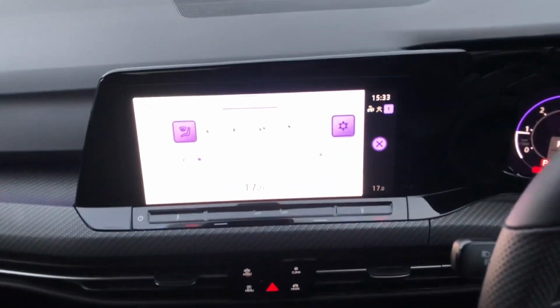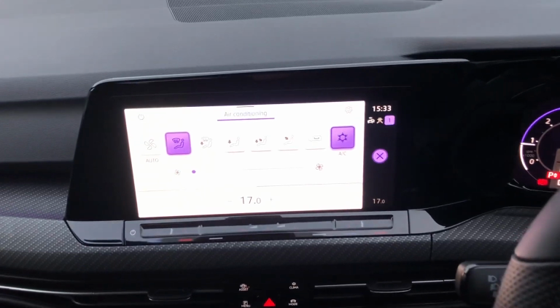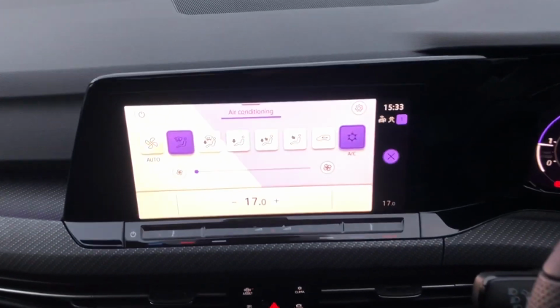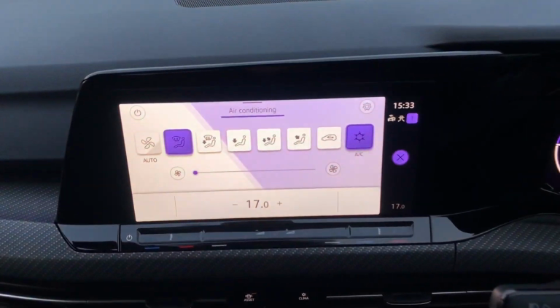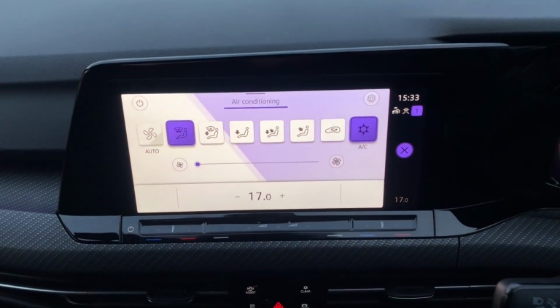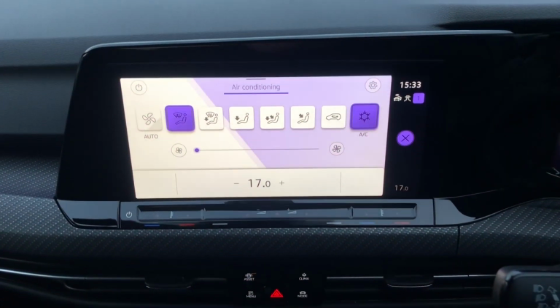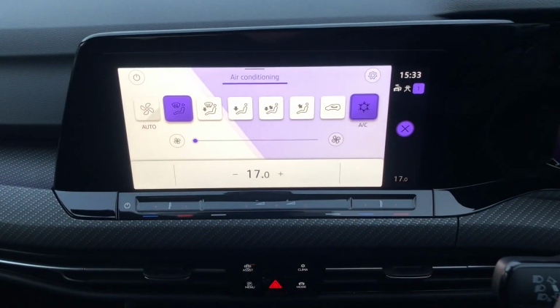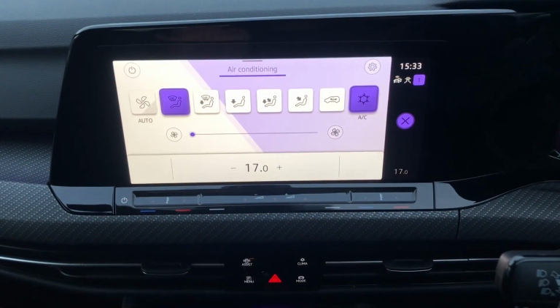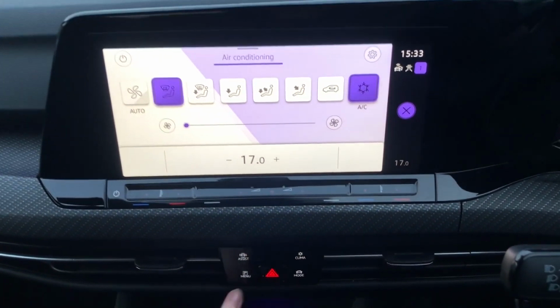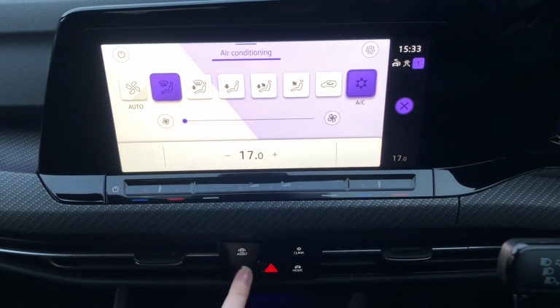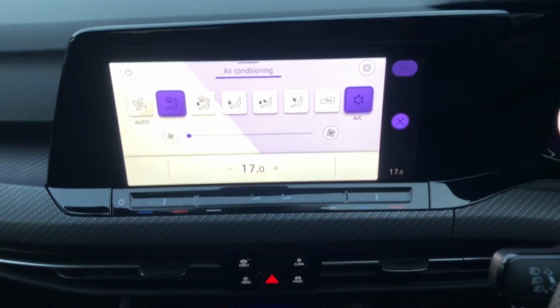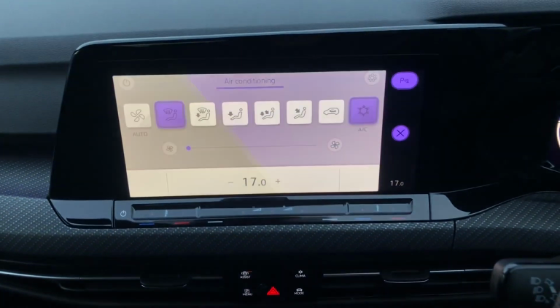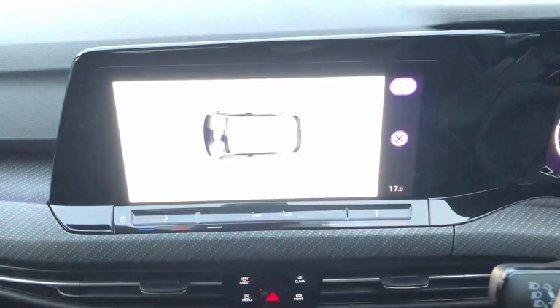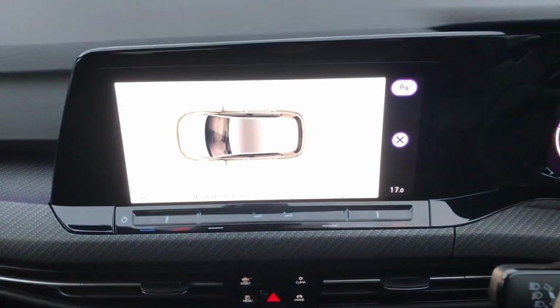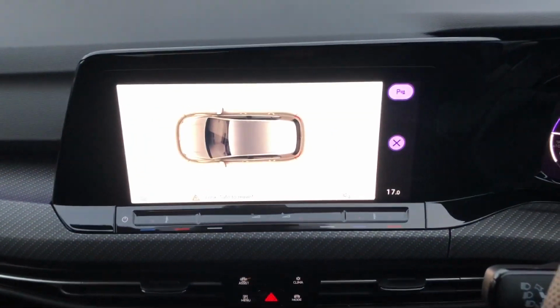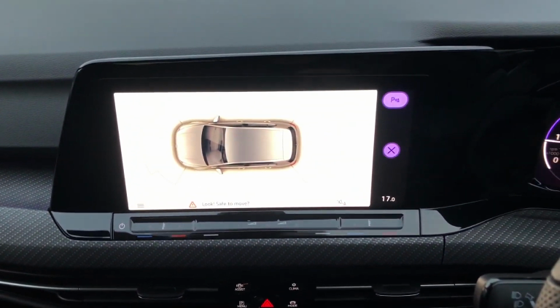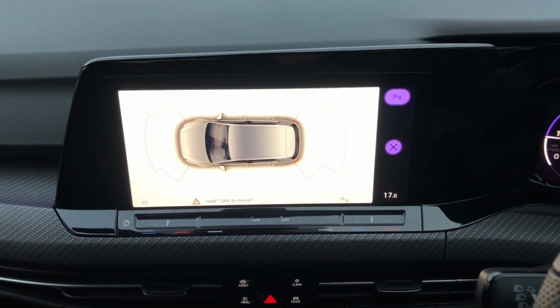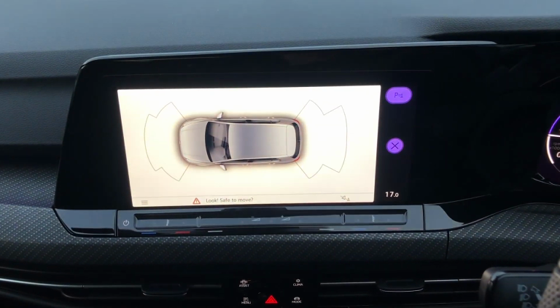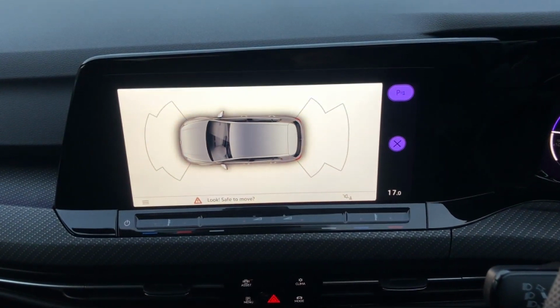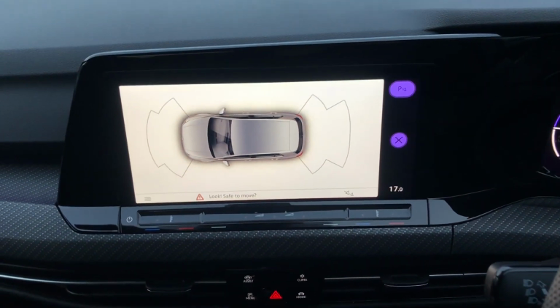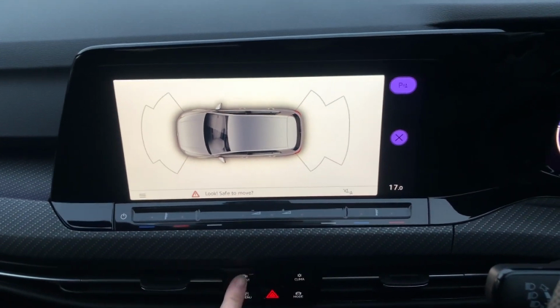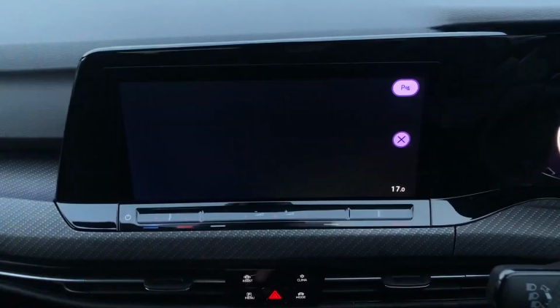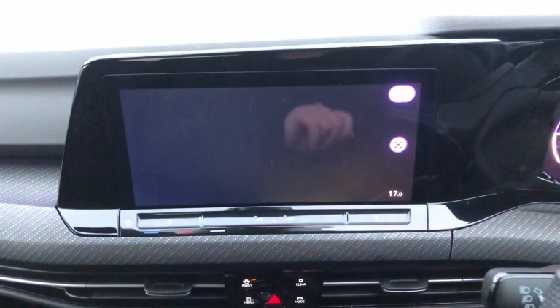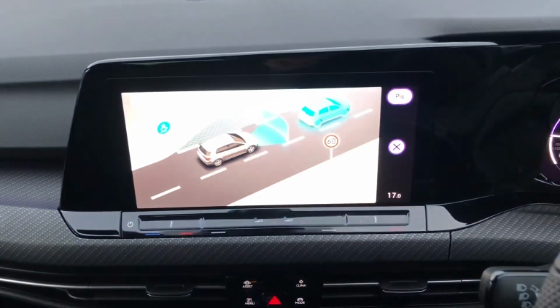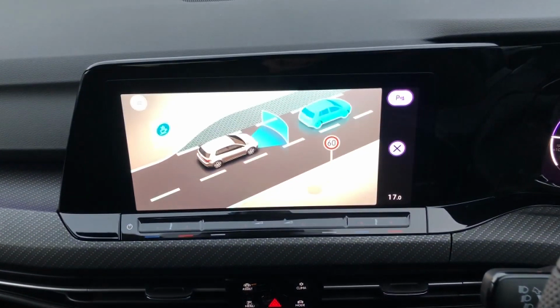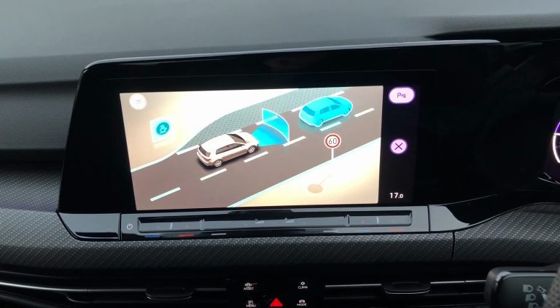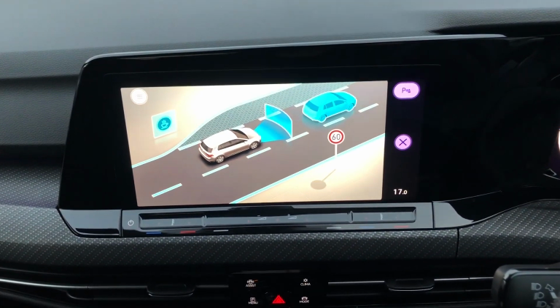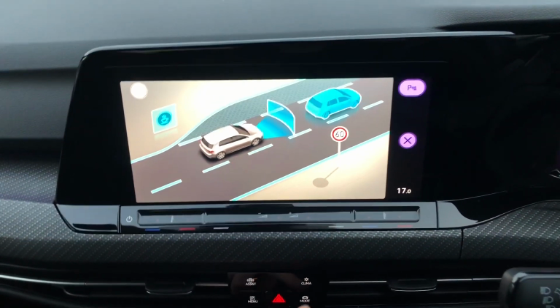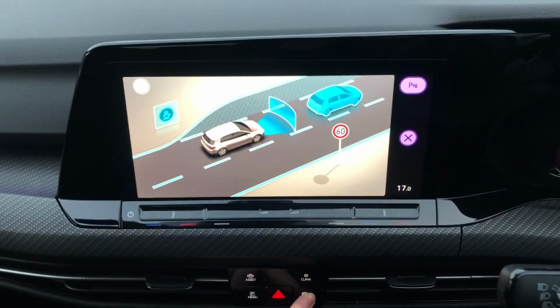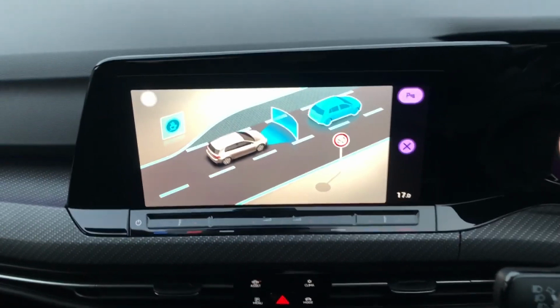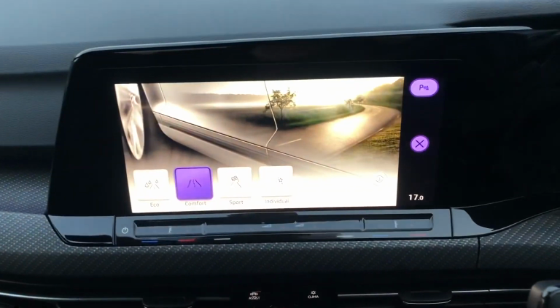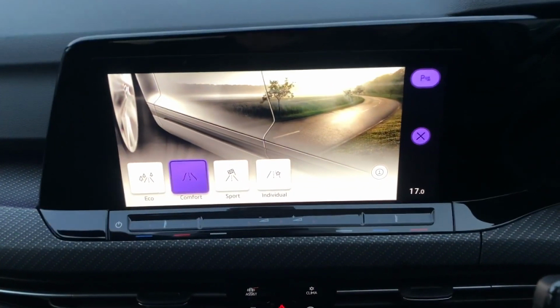You've got your touch sensitive buttons there, so you've got all your climate control. And you've also got front and rear parking sensors, so you won't have to panic when you park your lovely new car. You've also got park assist, which is a great help in those tight spaces.